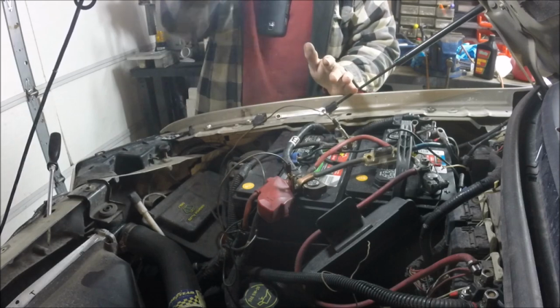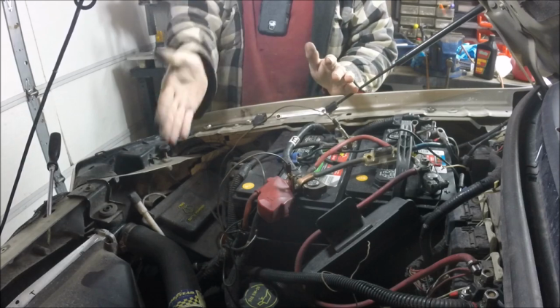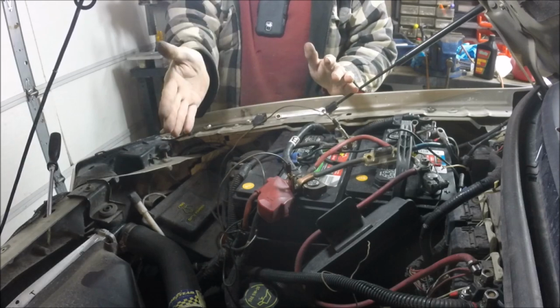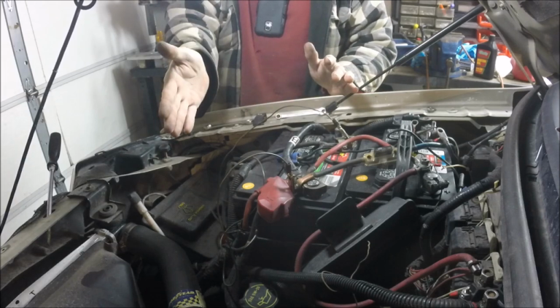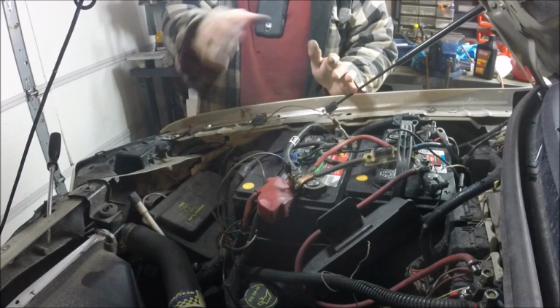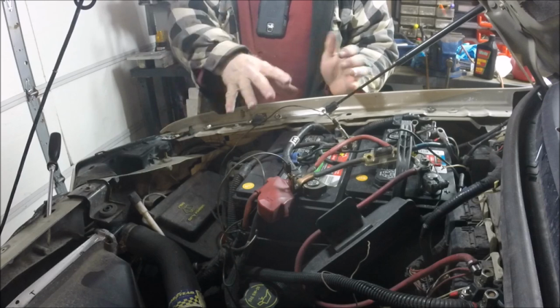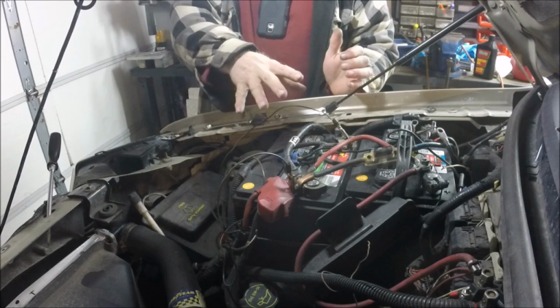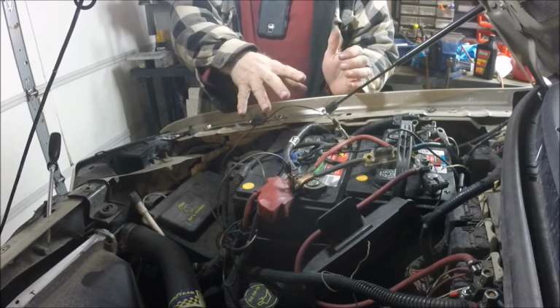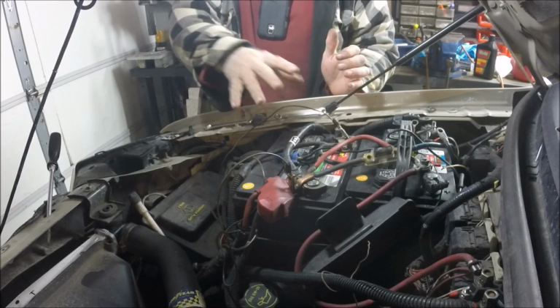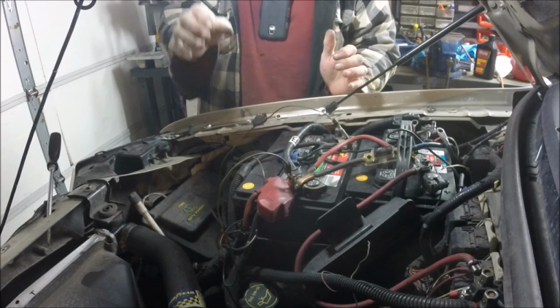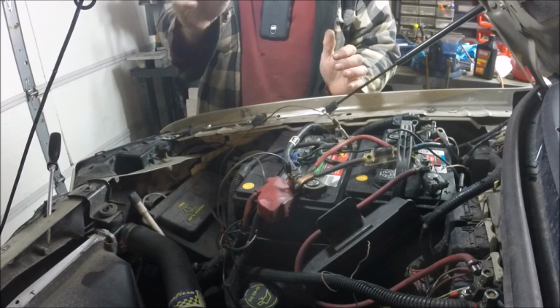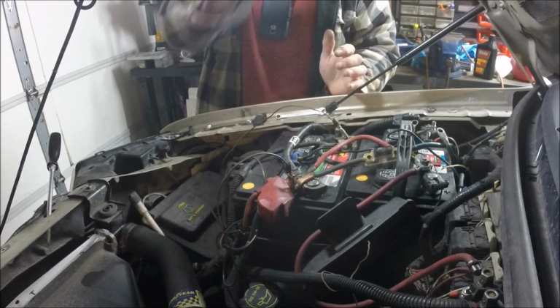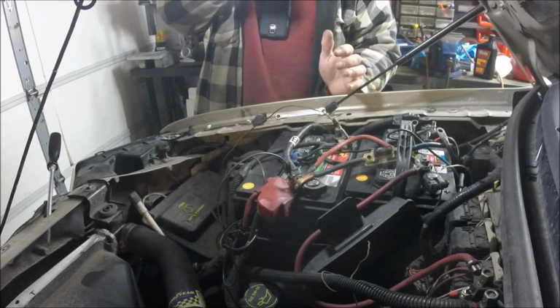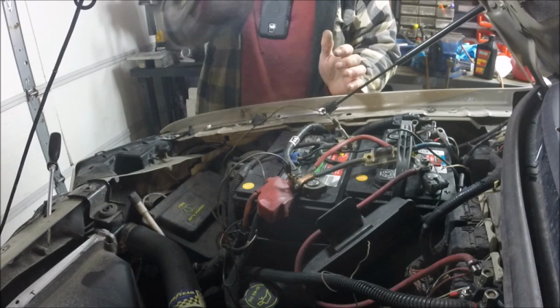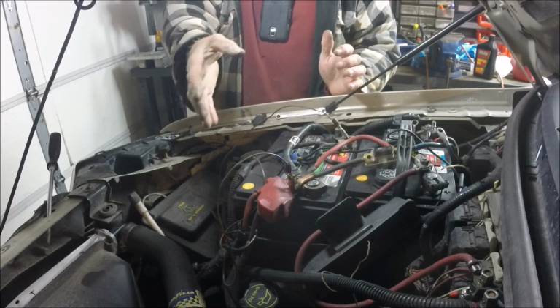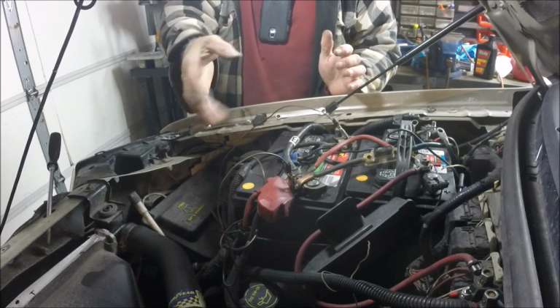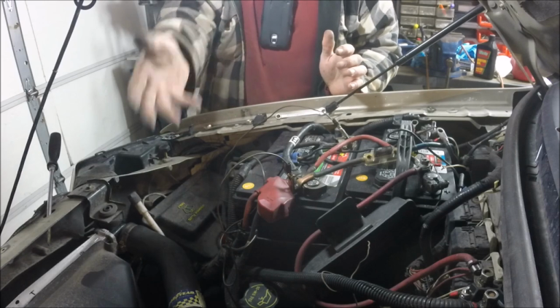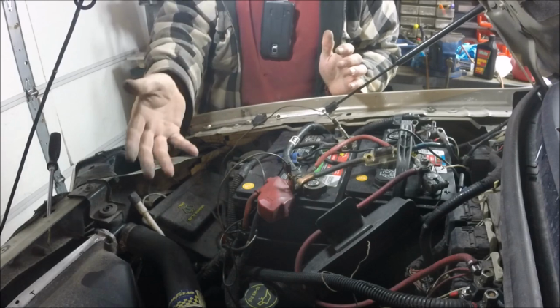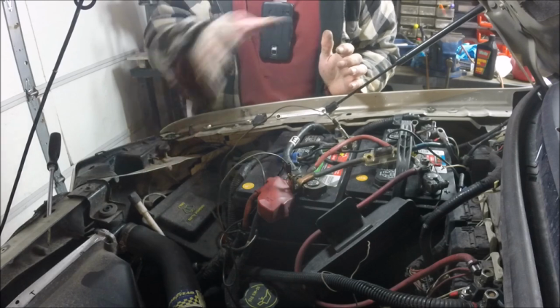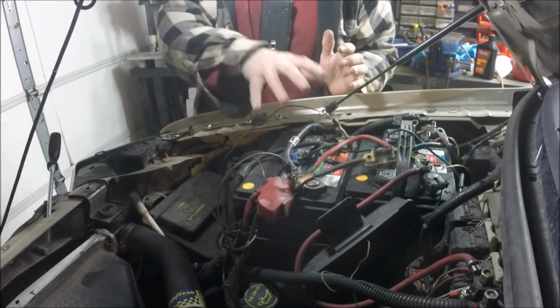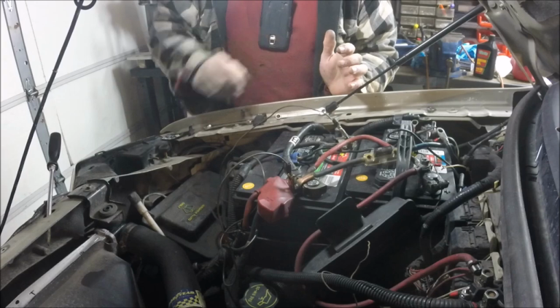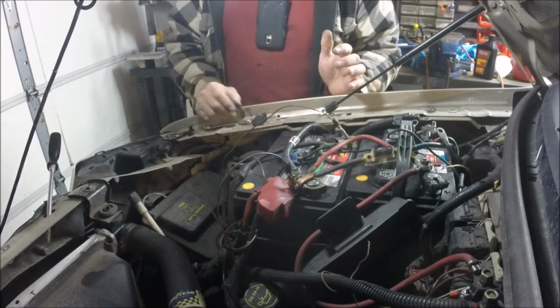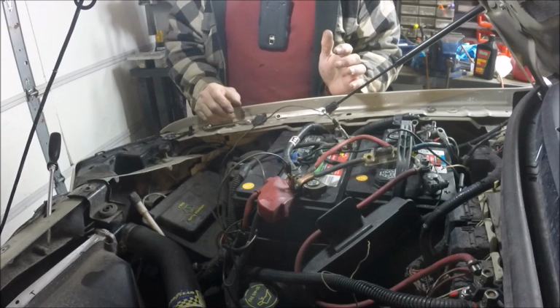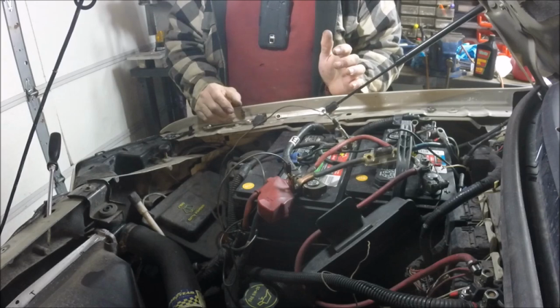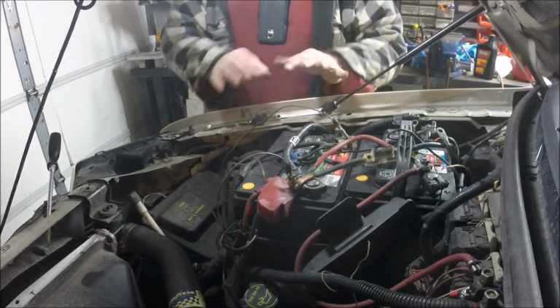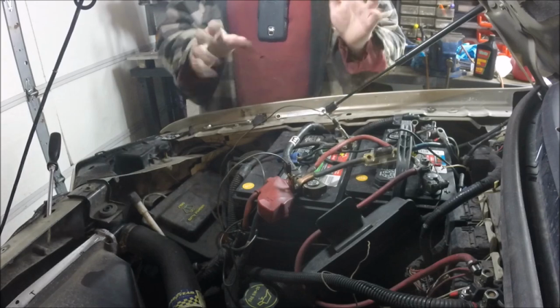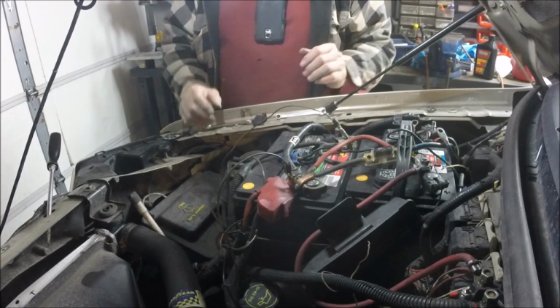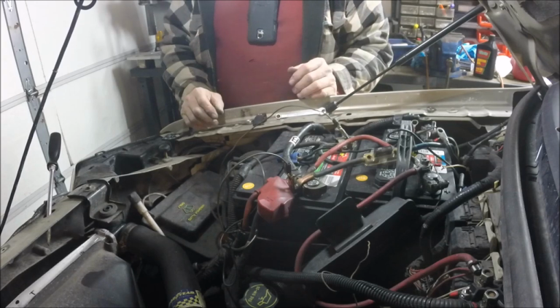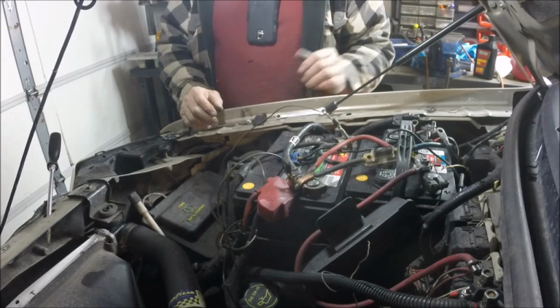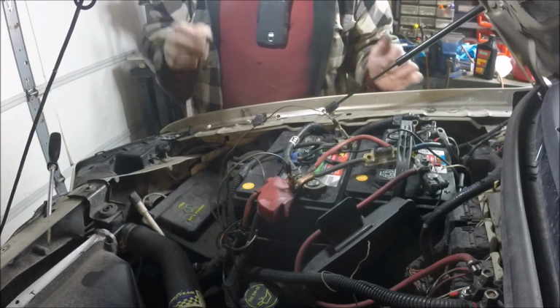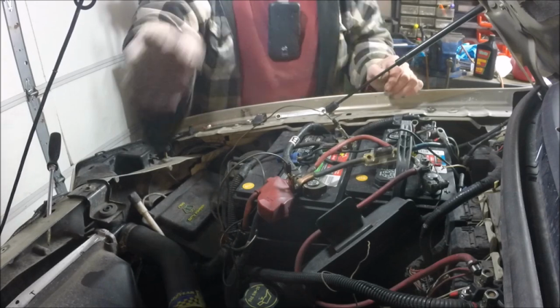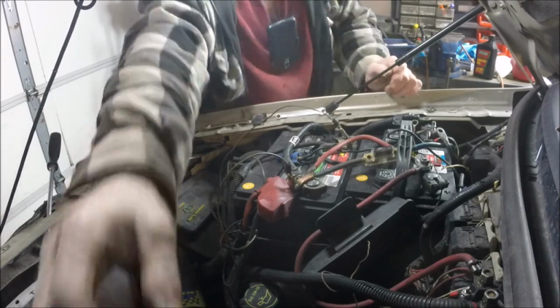If you take your mass air flow out and change it, you need to do this procedure. If you take the throttle body off and clean it — which I've done — you need to do this procedure. That's pretty much how it's done.